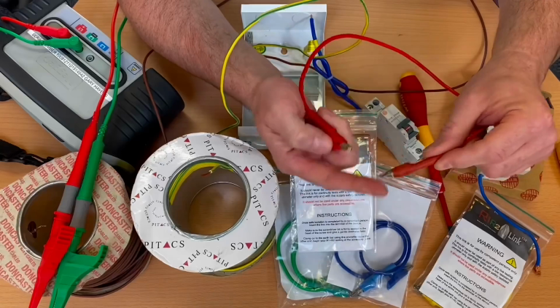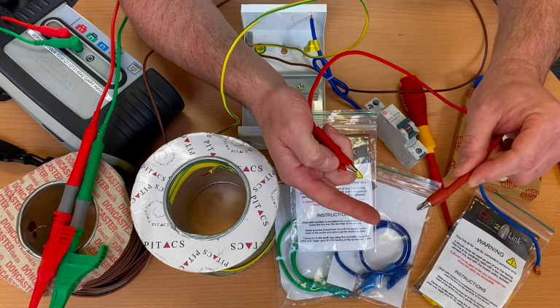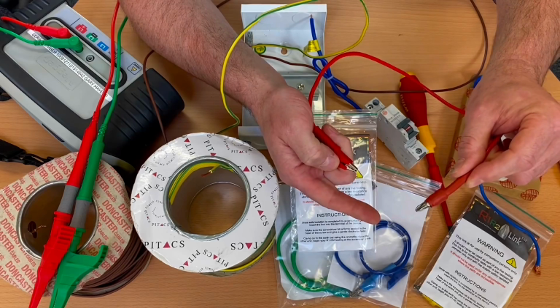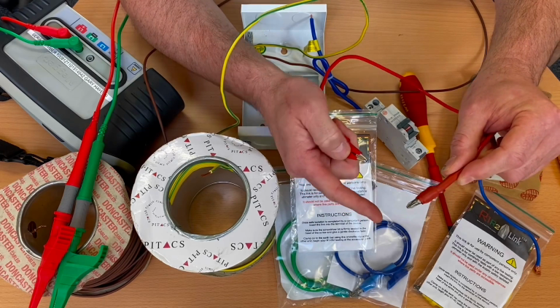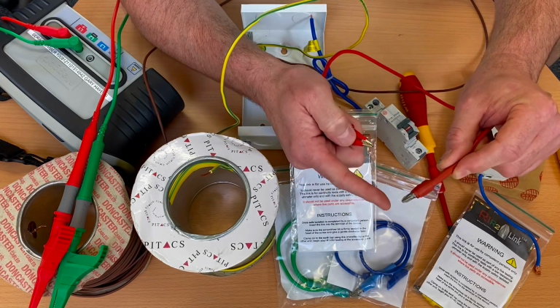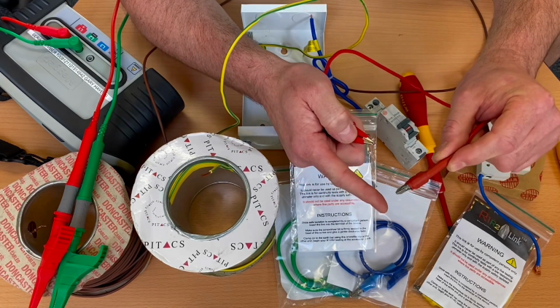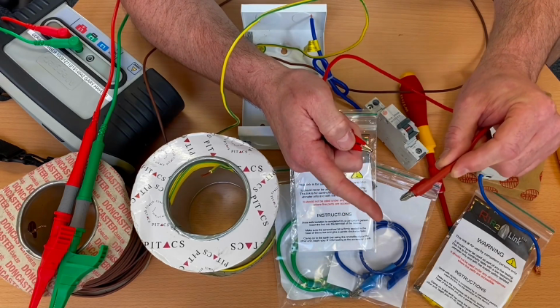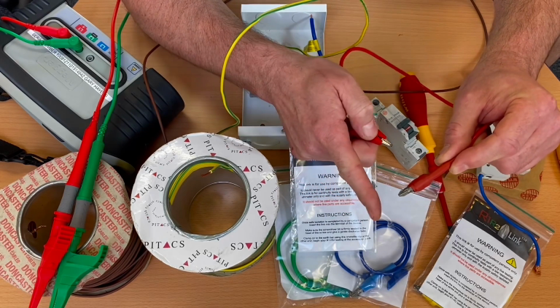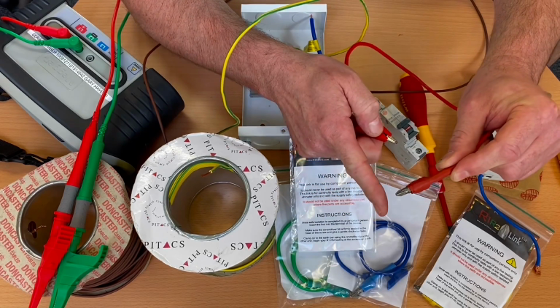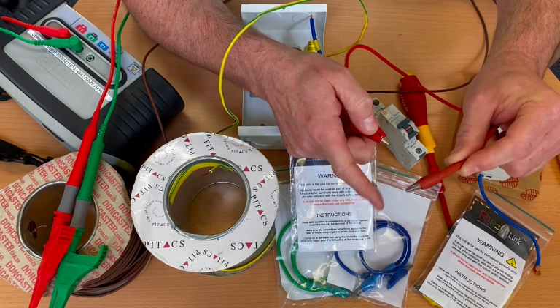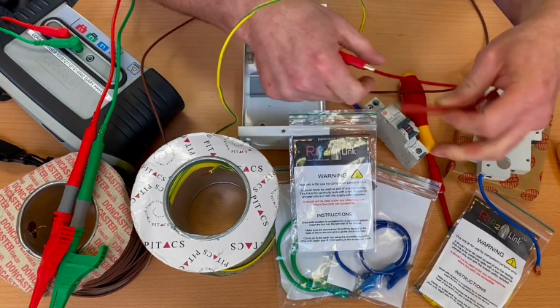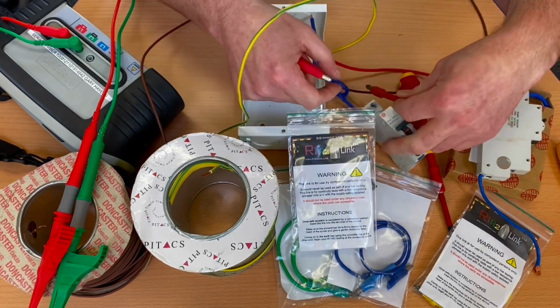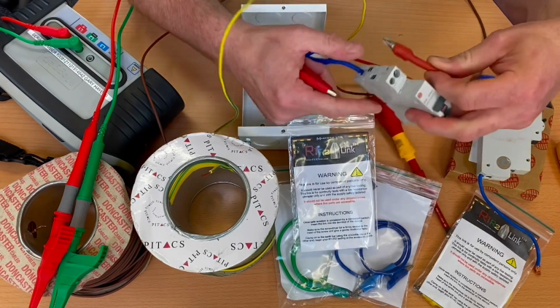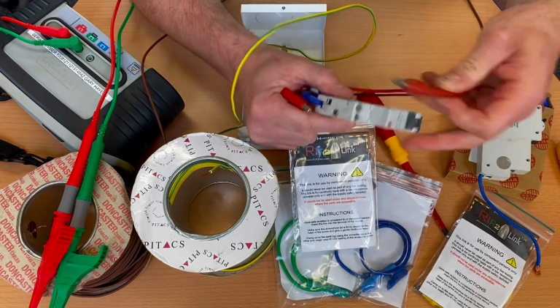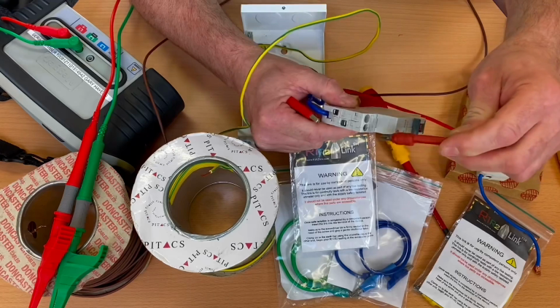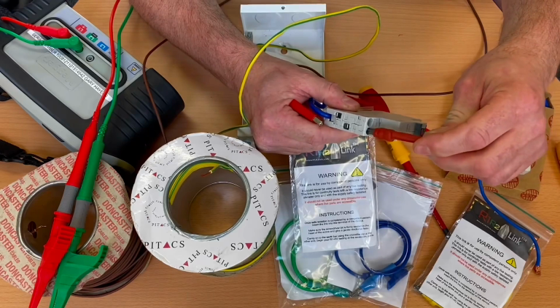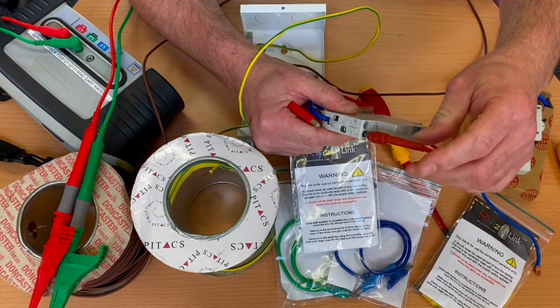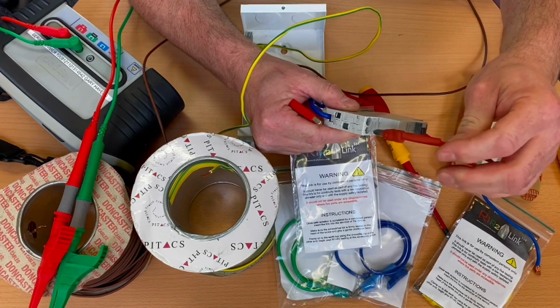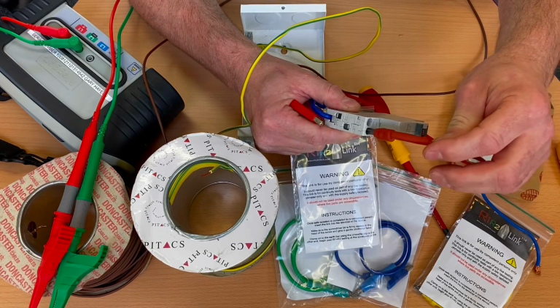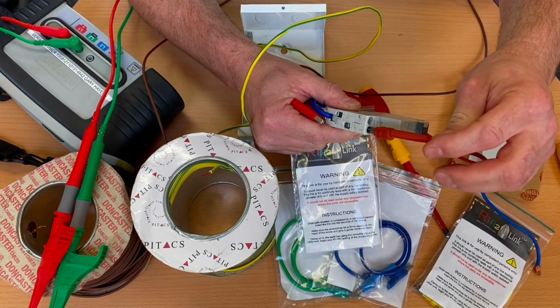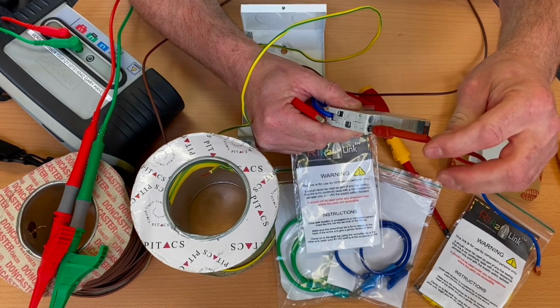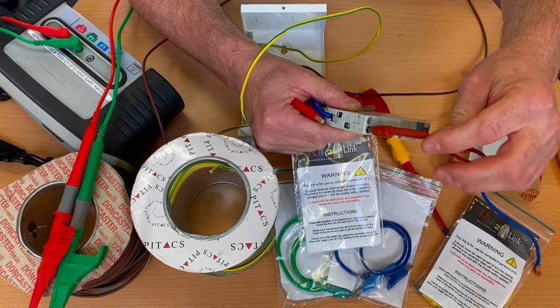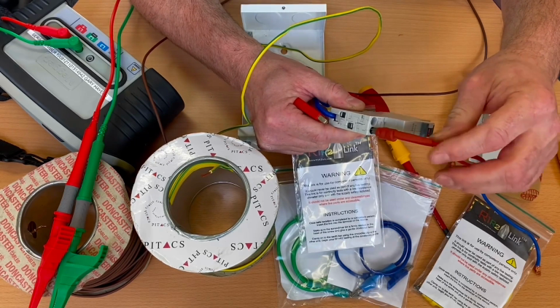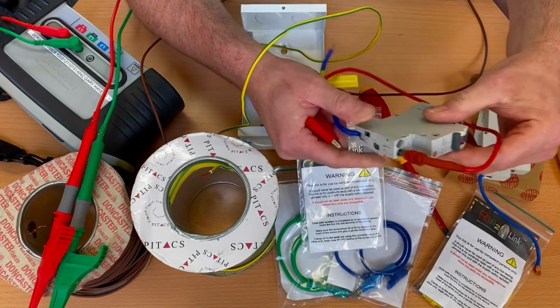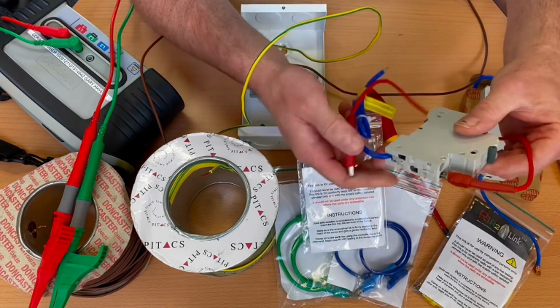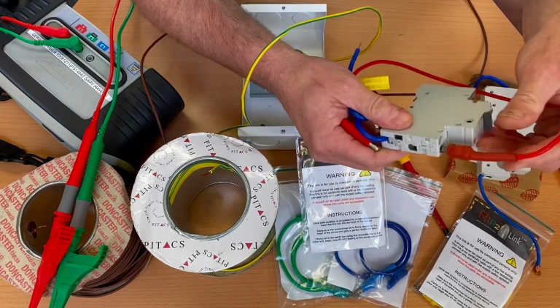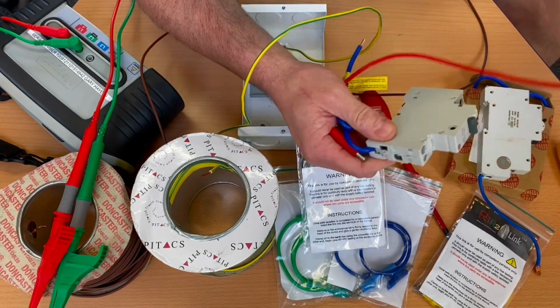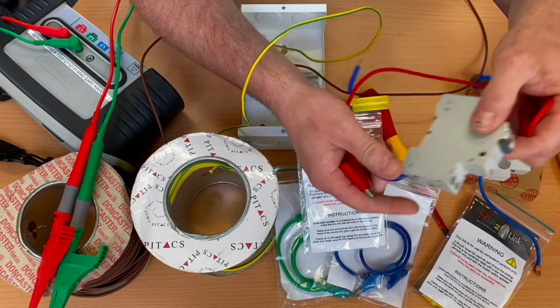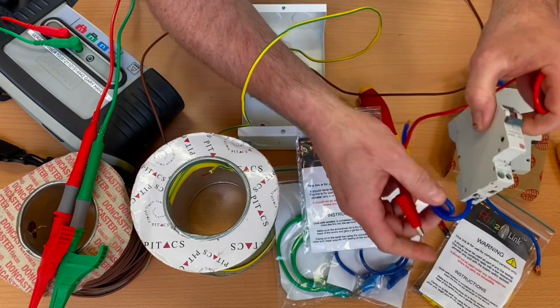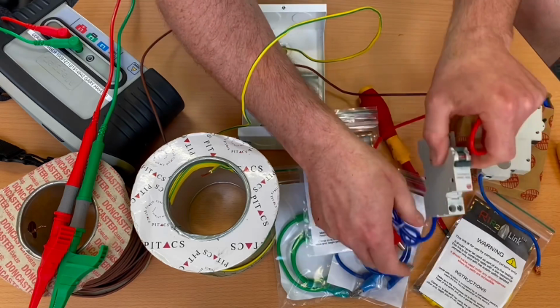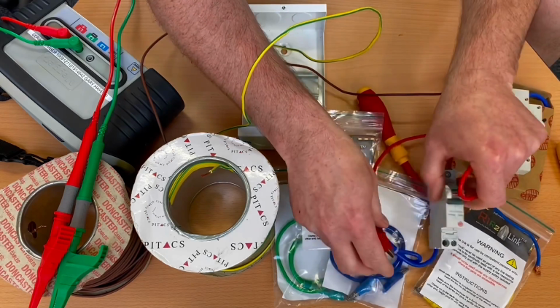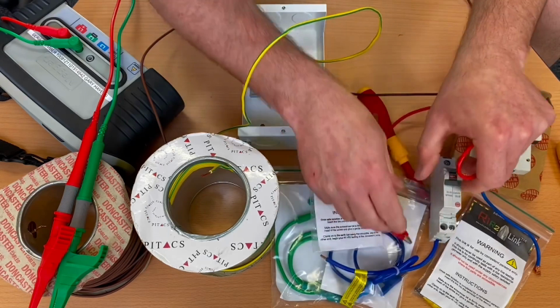The other question I got asked was: will it add a lot more to the resistance? Because this will only just touch onto the terminal and is held on by the magnetic element. So today I'm going to see if it adds much to the resistance to answer that question.